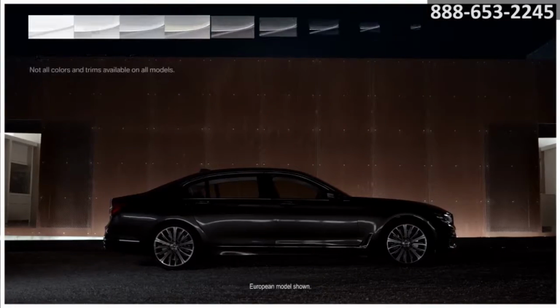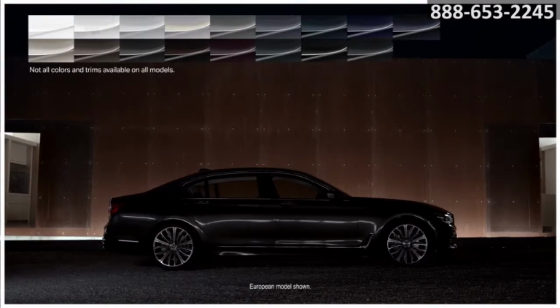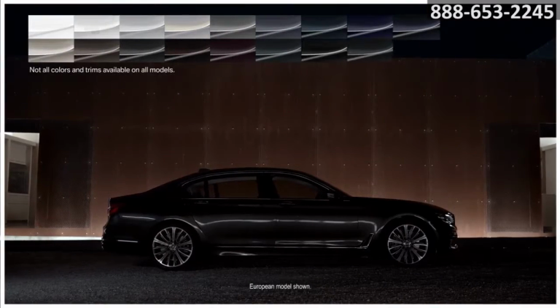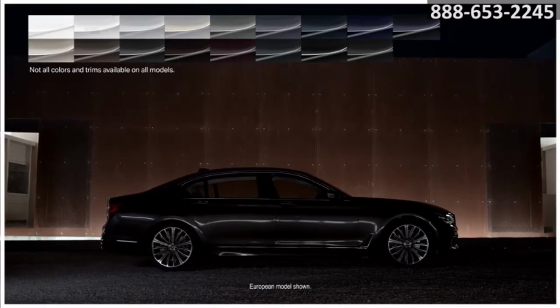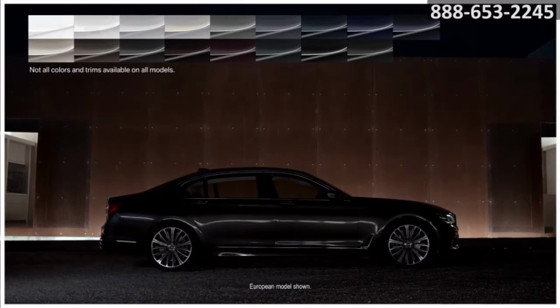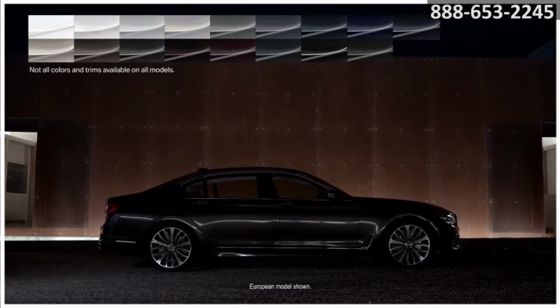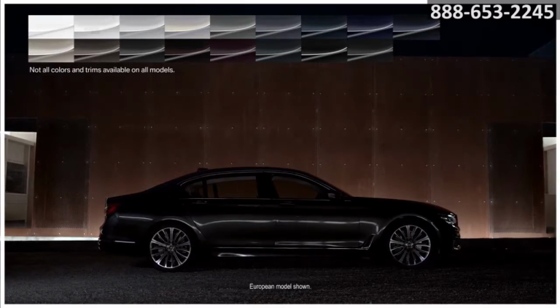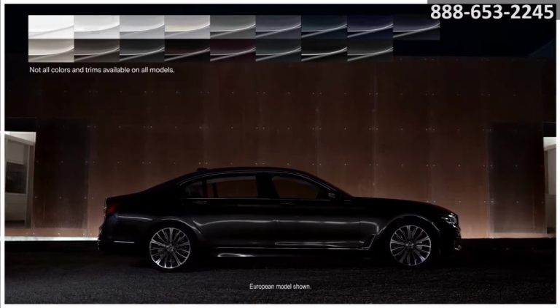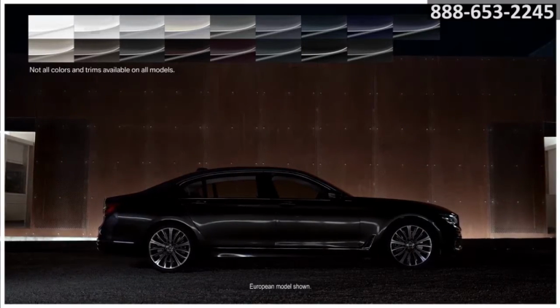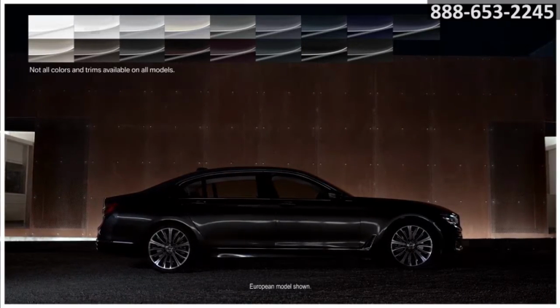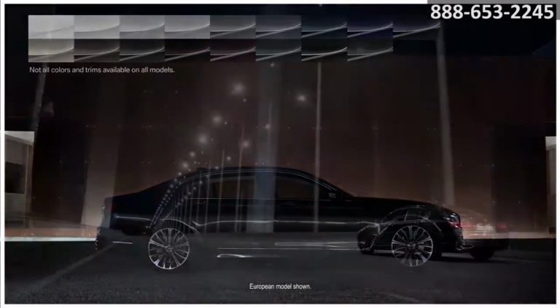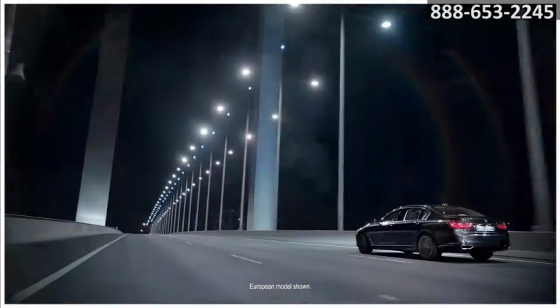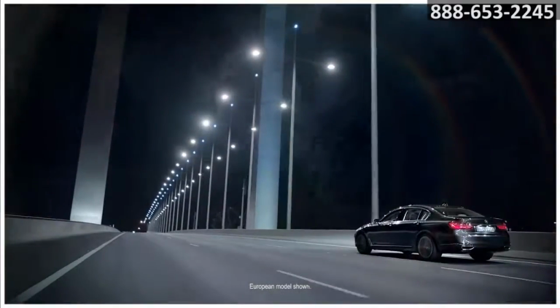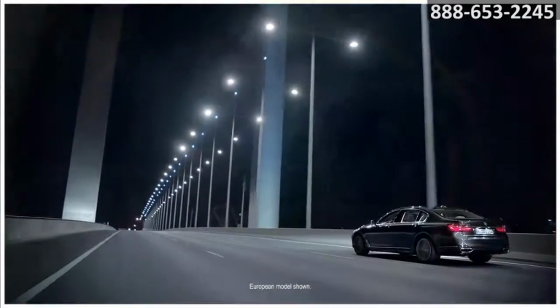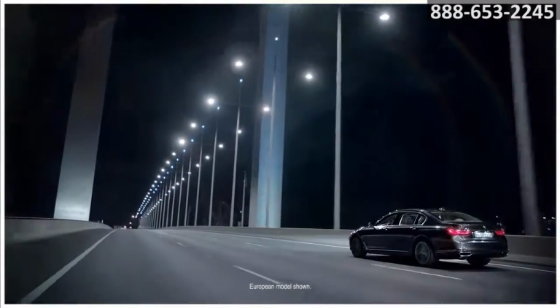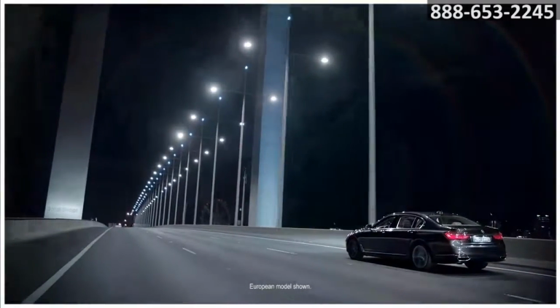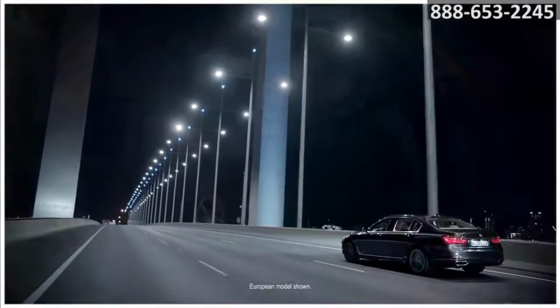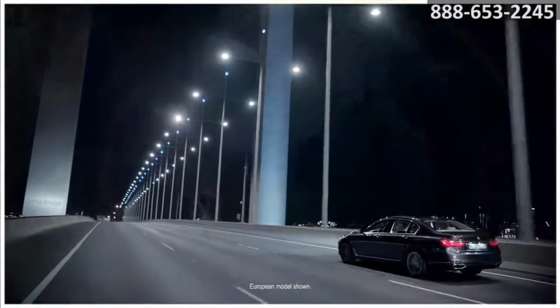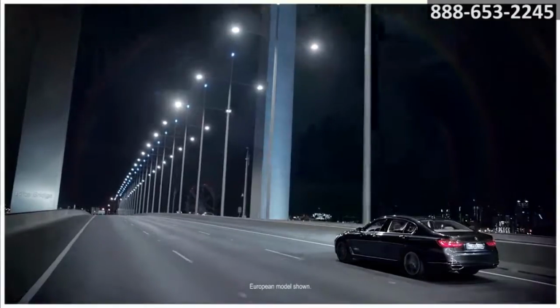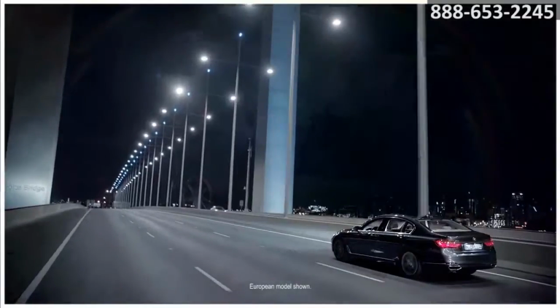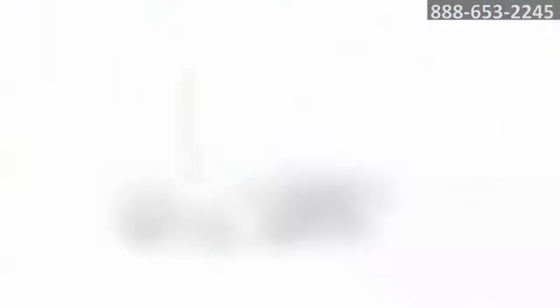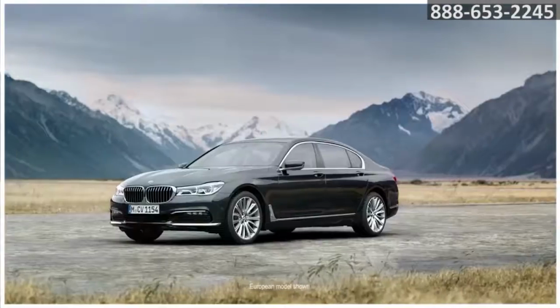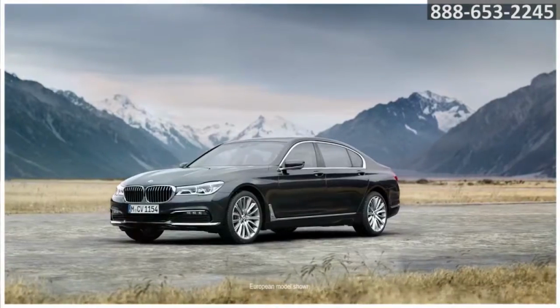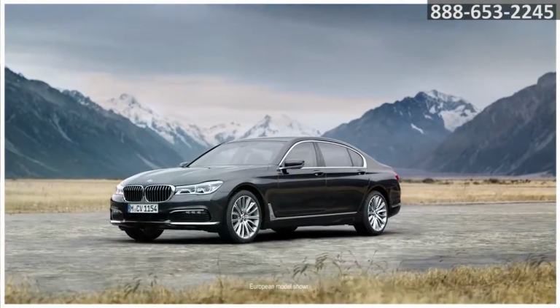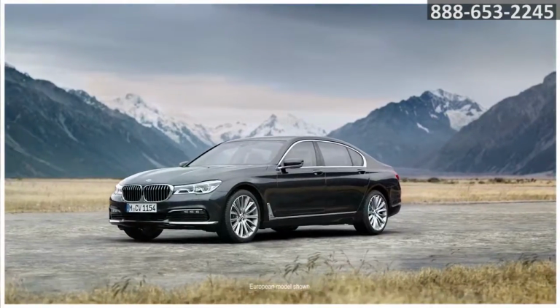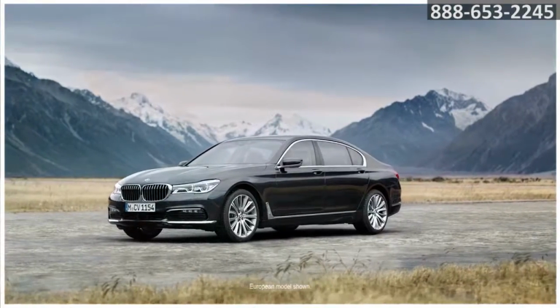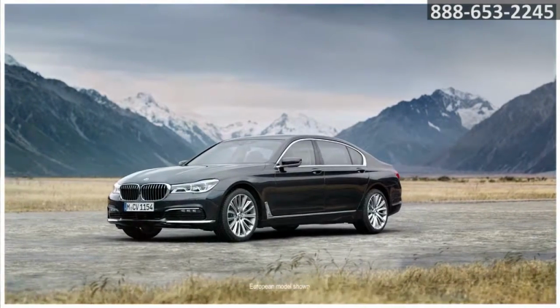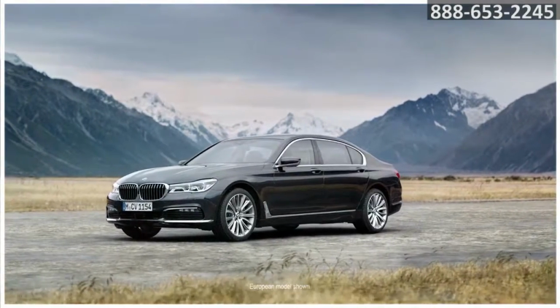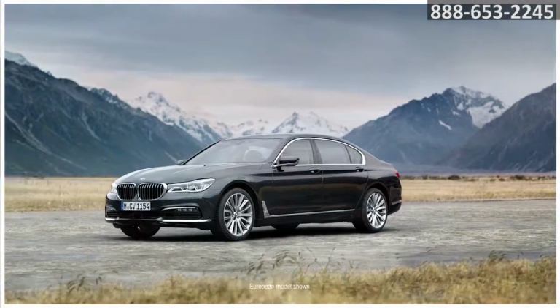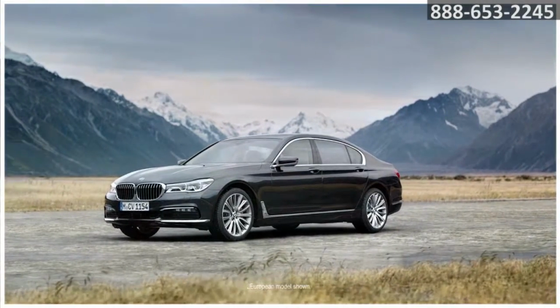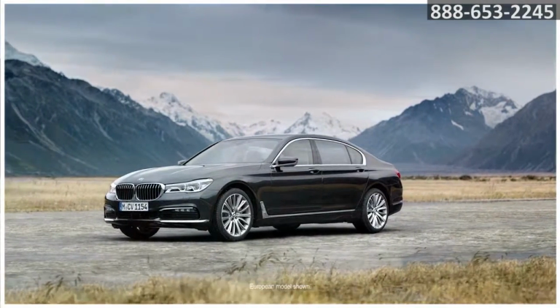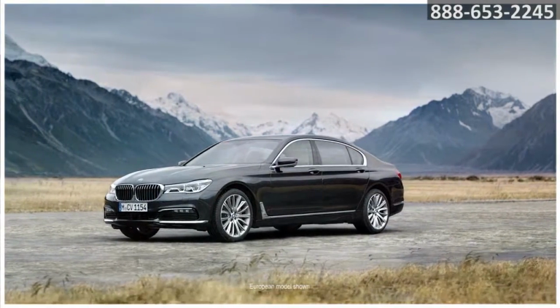Choose from a variety of exterior colors, interior finishes and options to construct a truly unique 7 Series driving experience. The future of luxury travel is yours in your new BMW 7 Series.